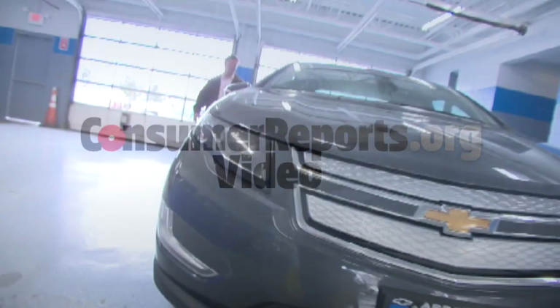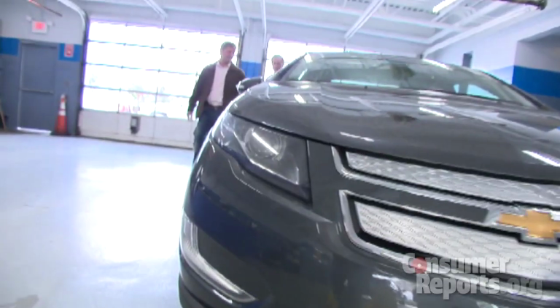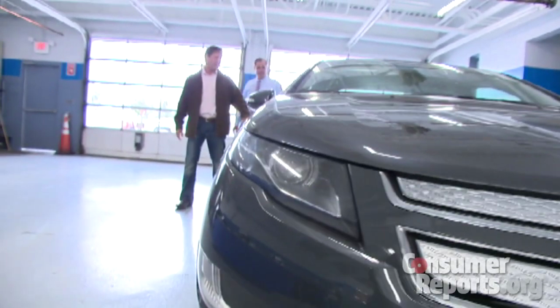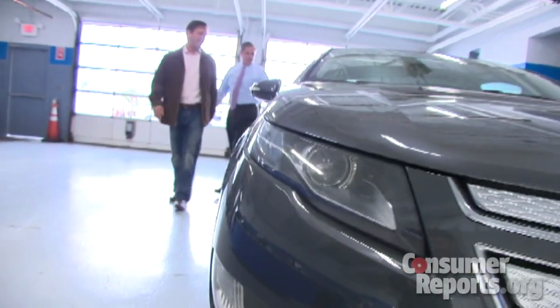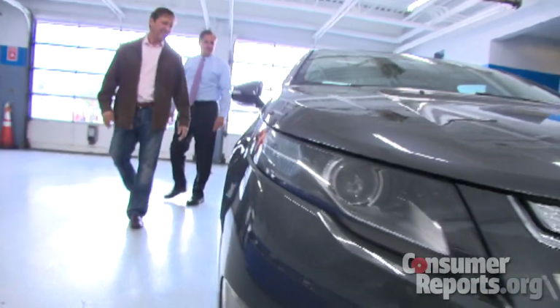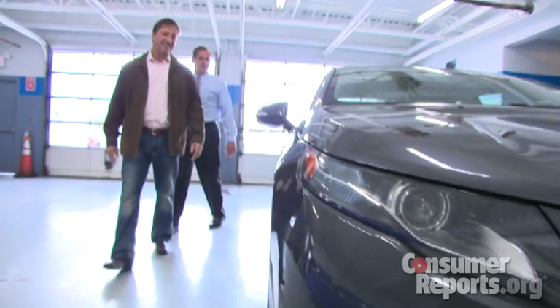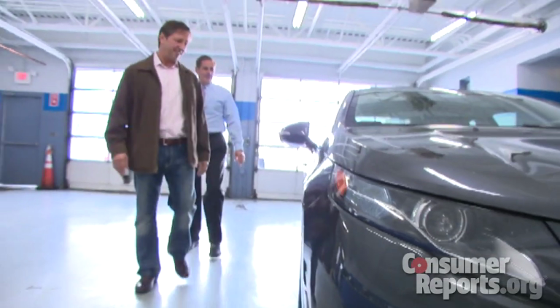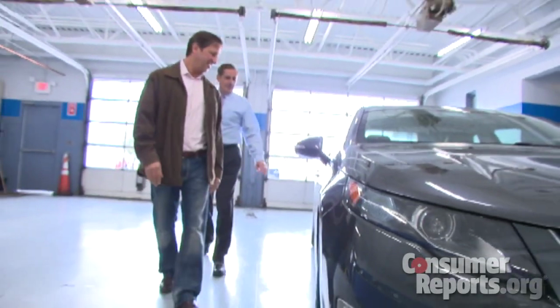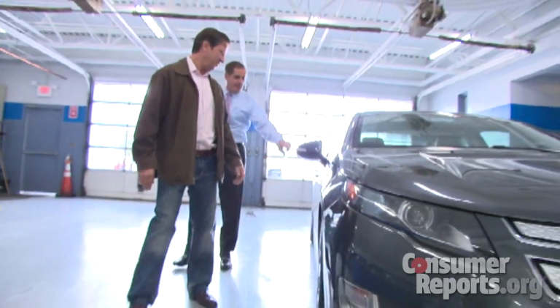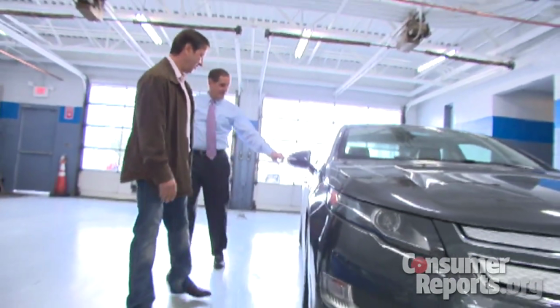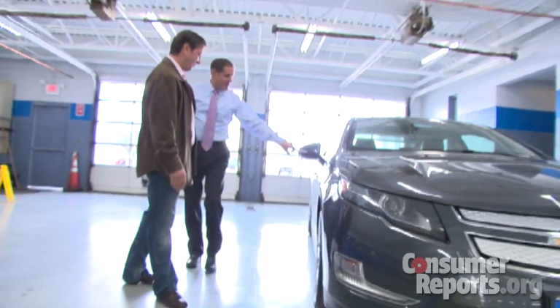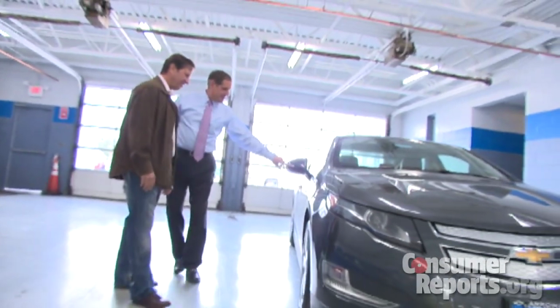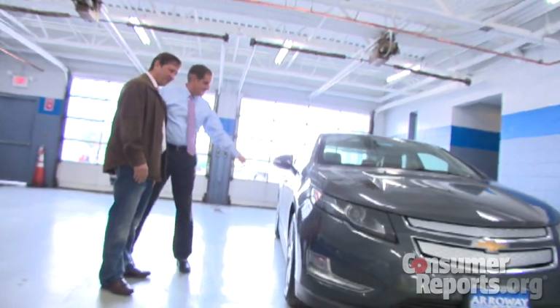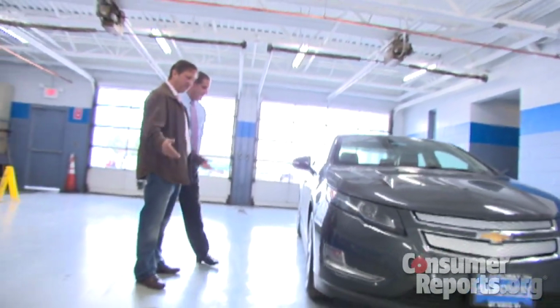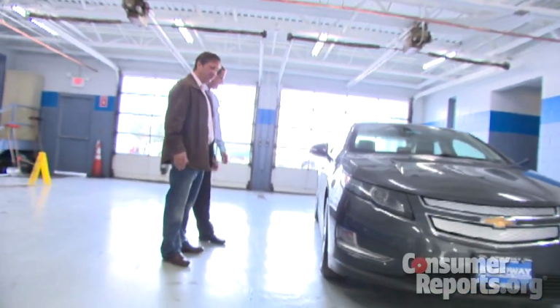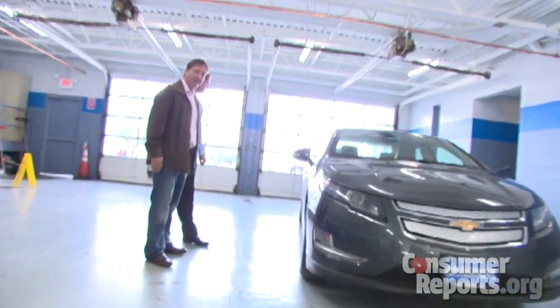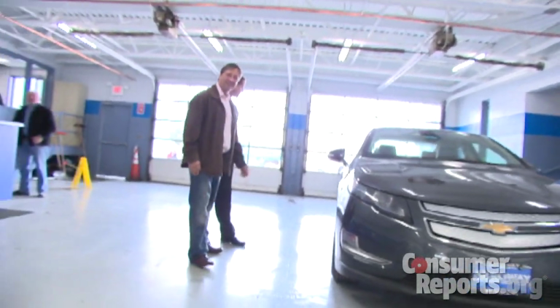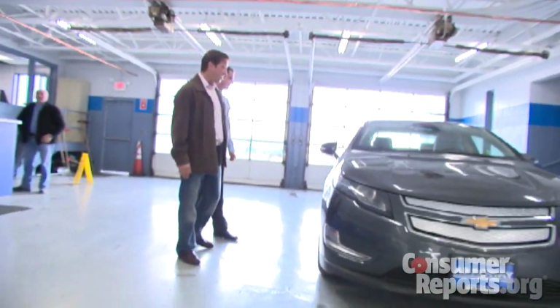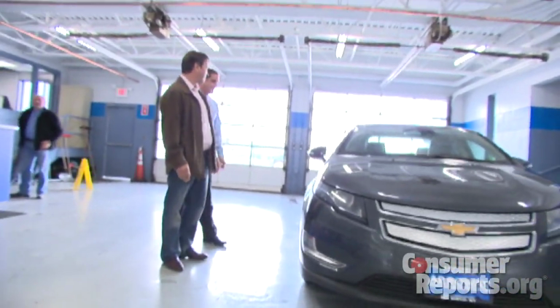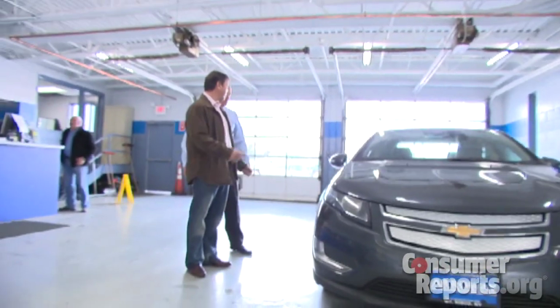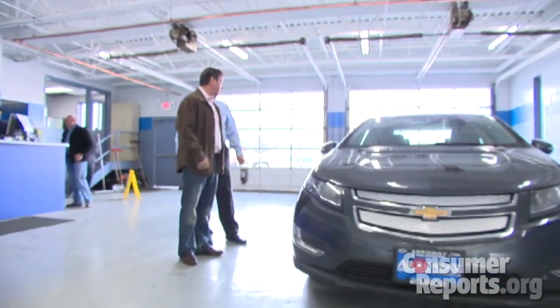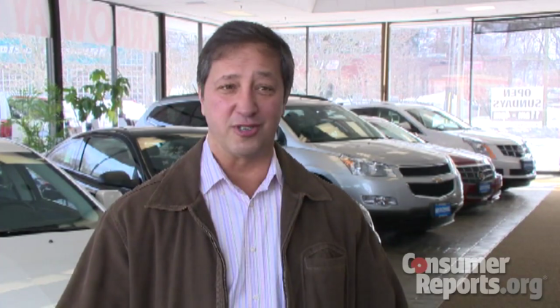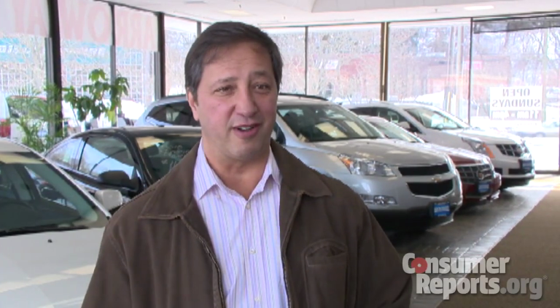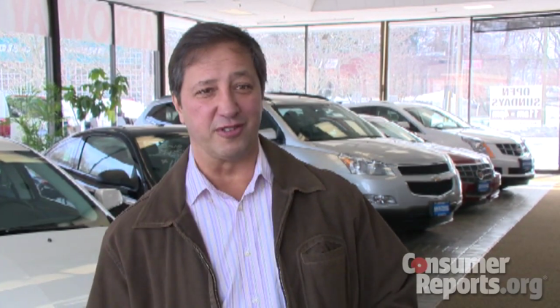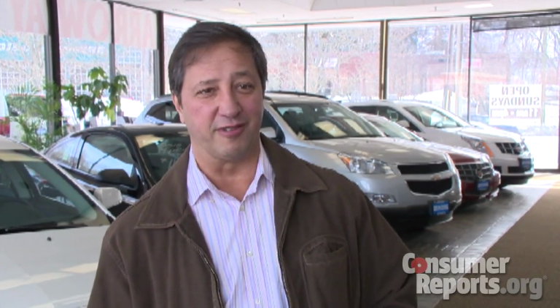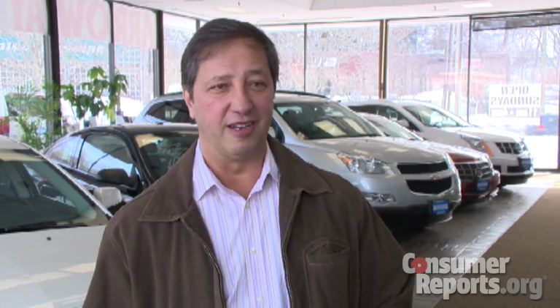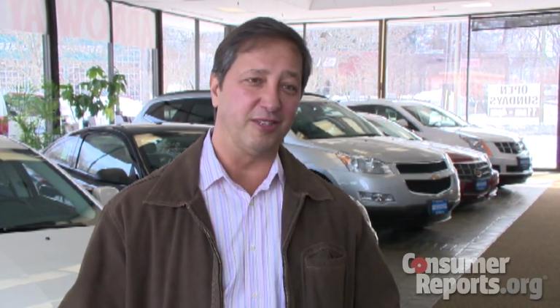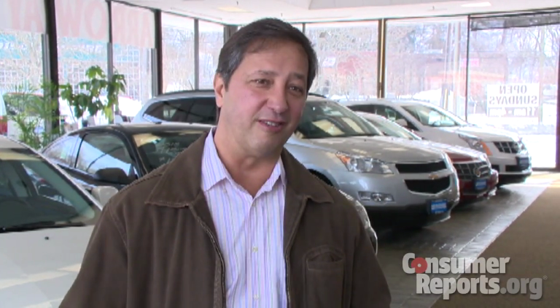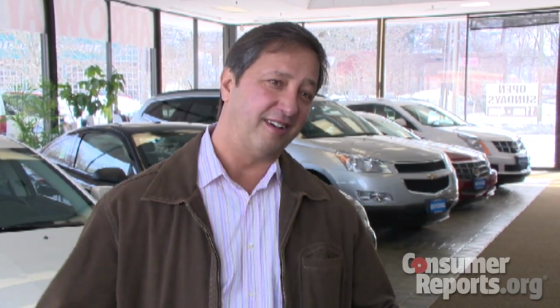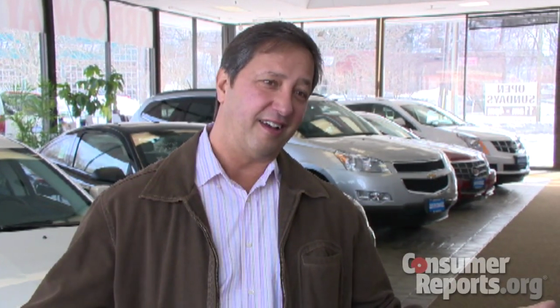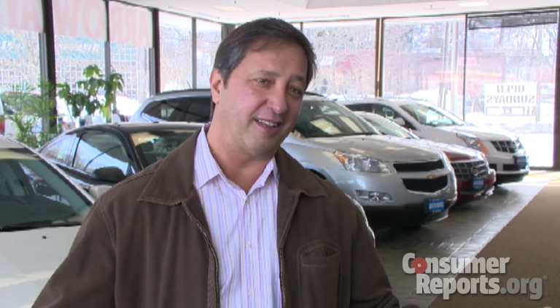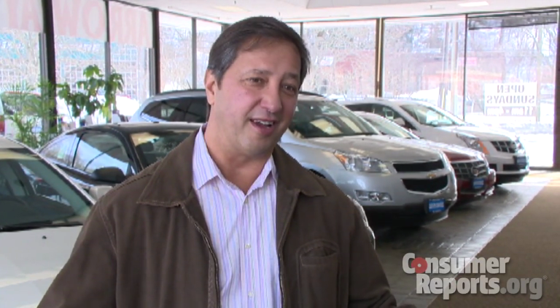The Chevrolet Volt is available on a limited basis, but when Luvik saw the electric car in the showroom, he was sold. He said: 'I saw the Chevy Volt on the floor, I looked it over, and I had to buy it.'